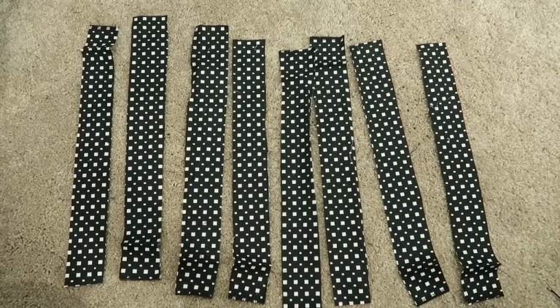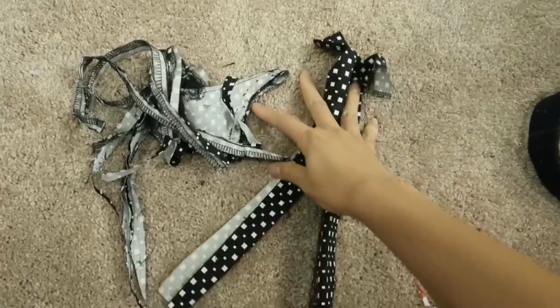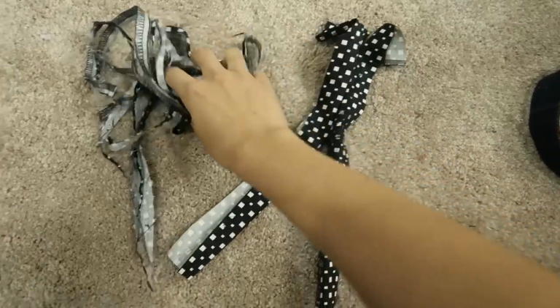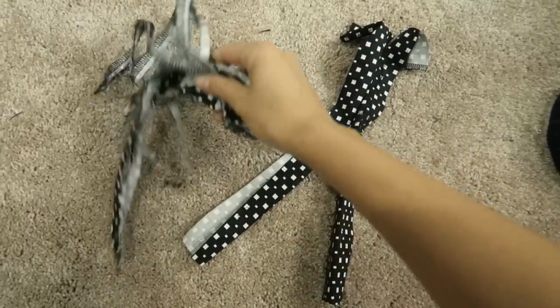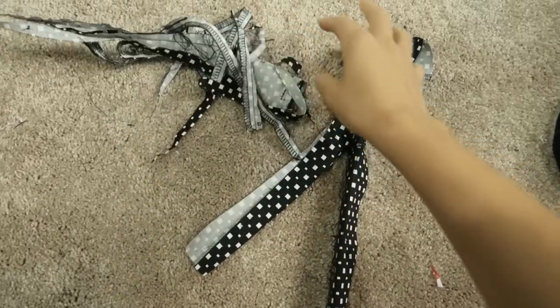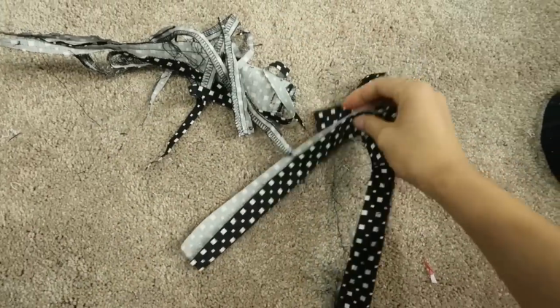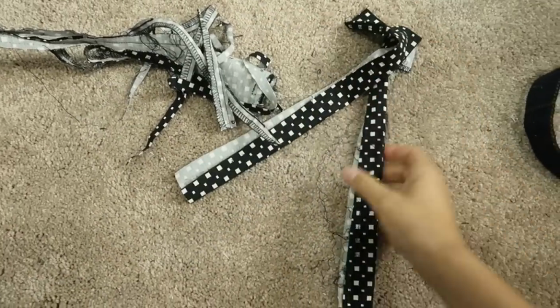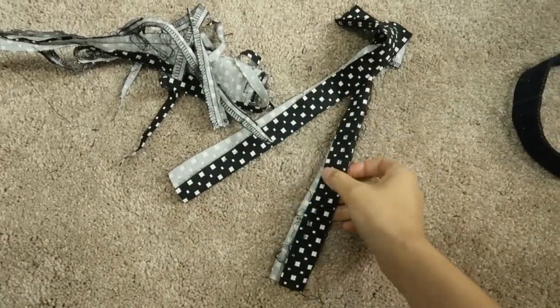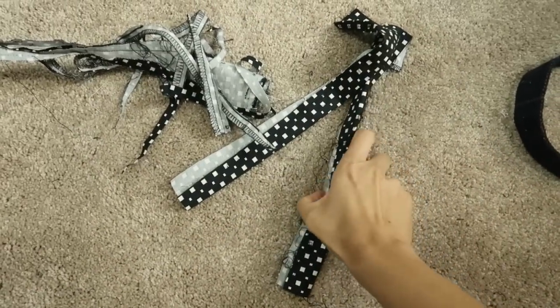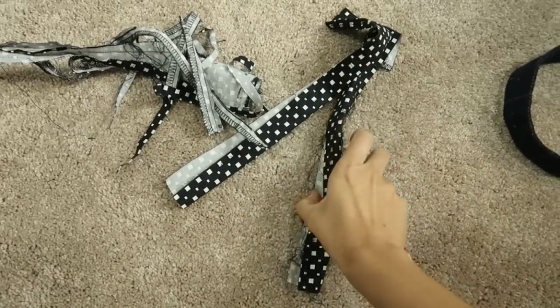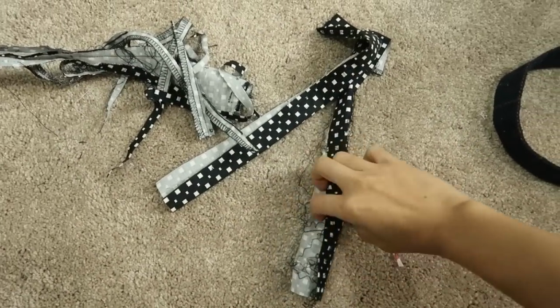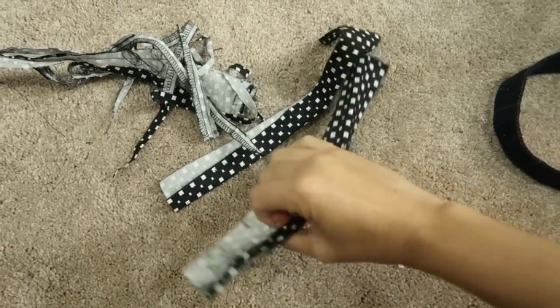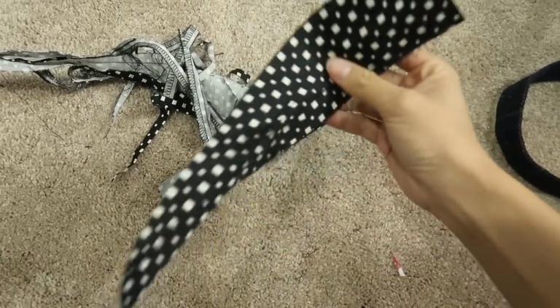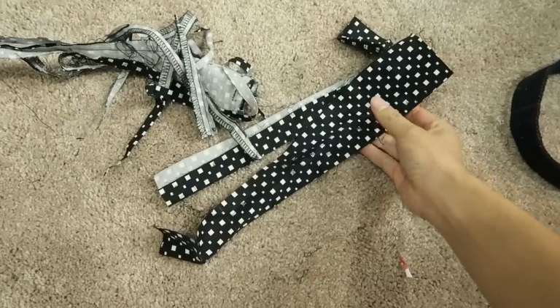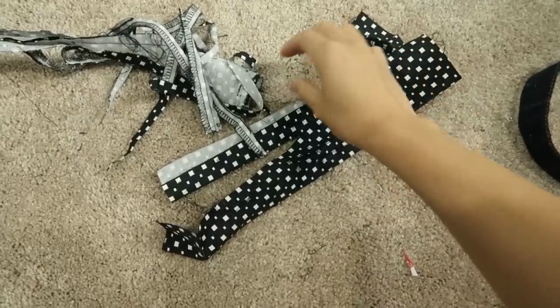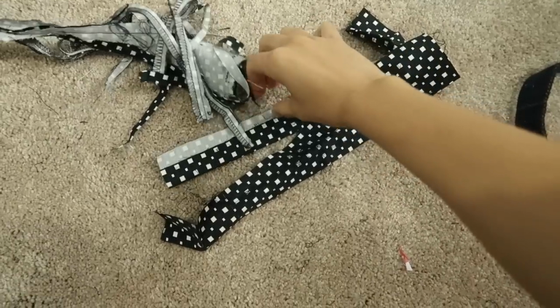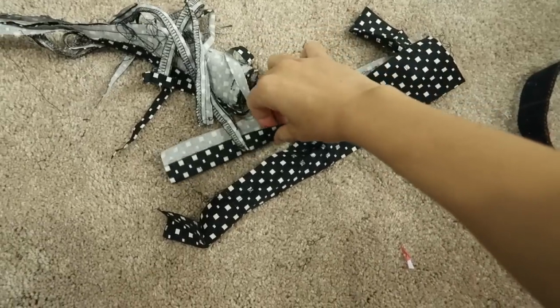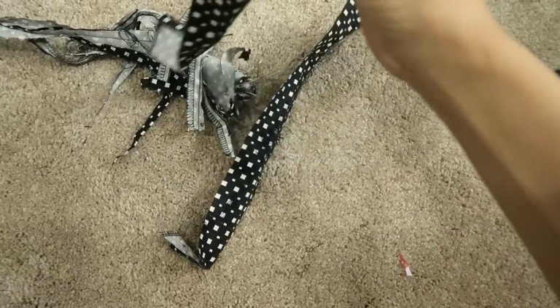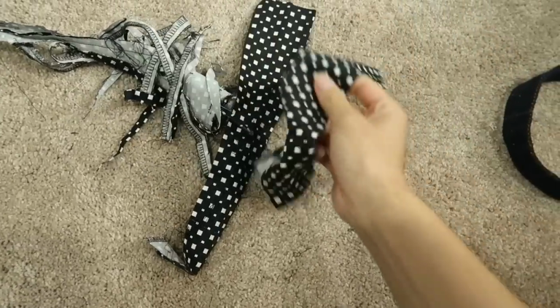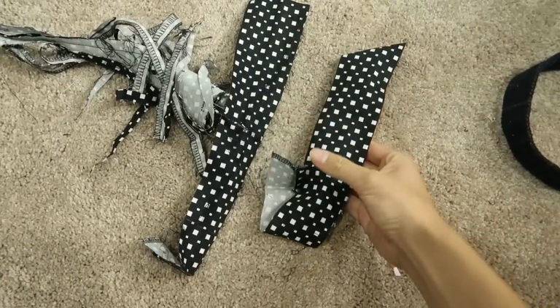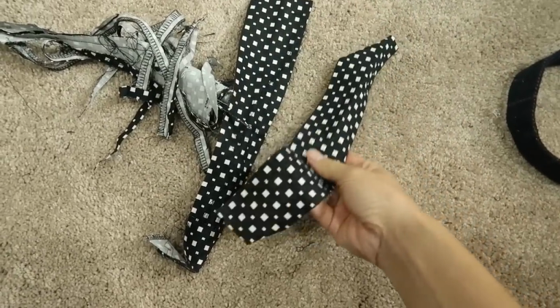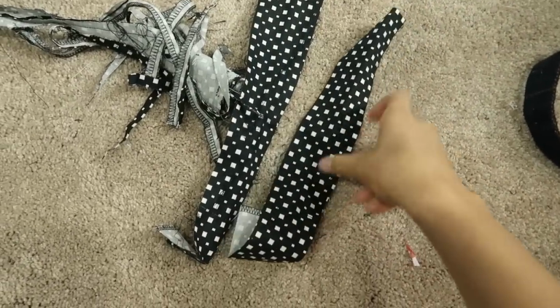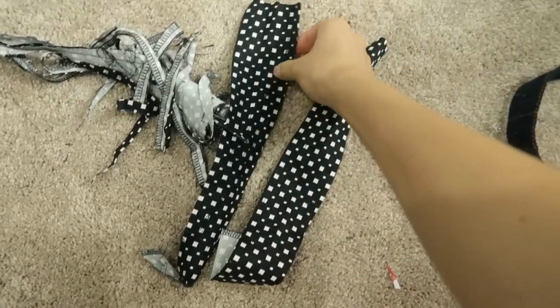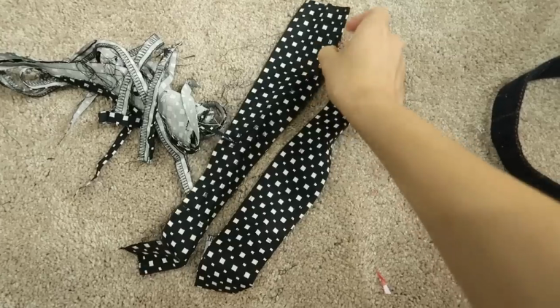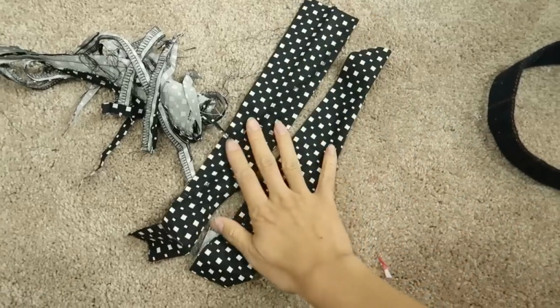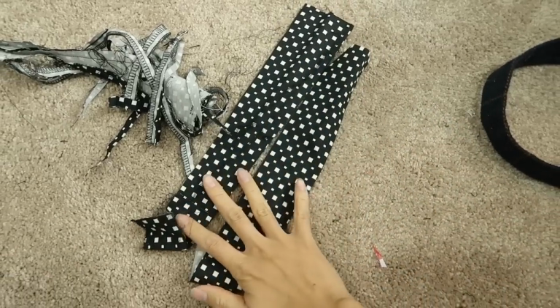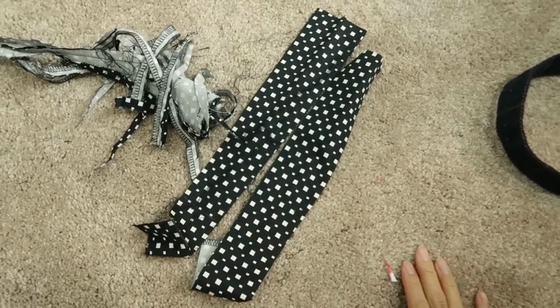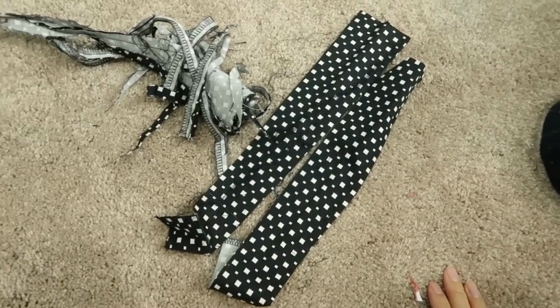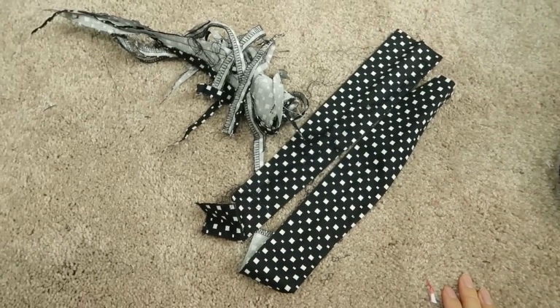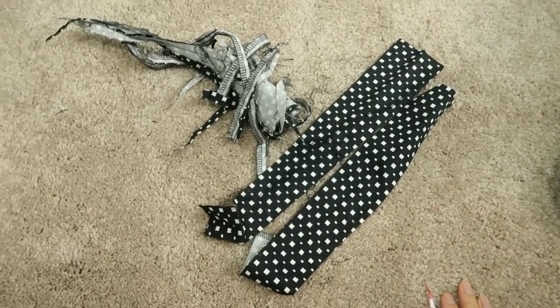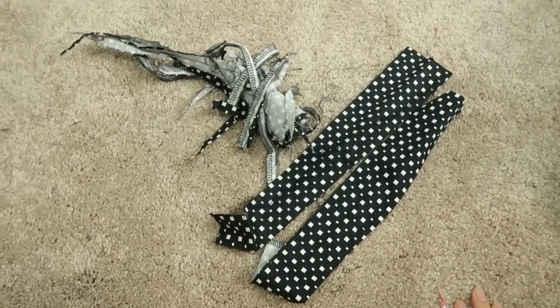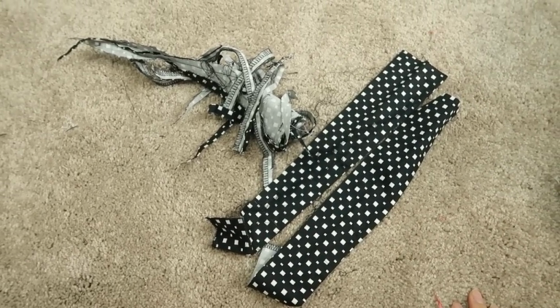This is literally what I have left from the pants. I did pretty good, right? Using everything. I probably could make something with this too — like a headband. But I'm not going to.